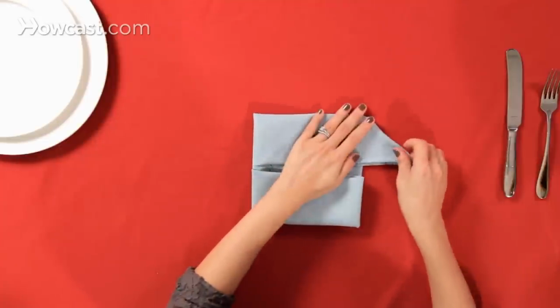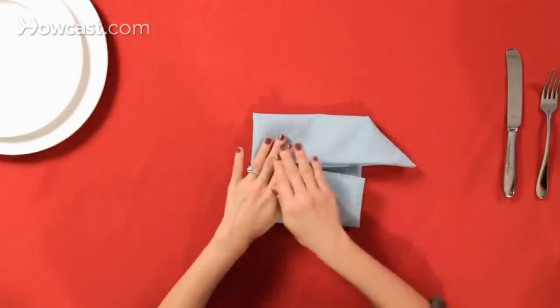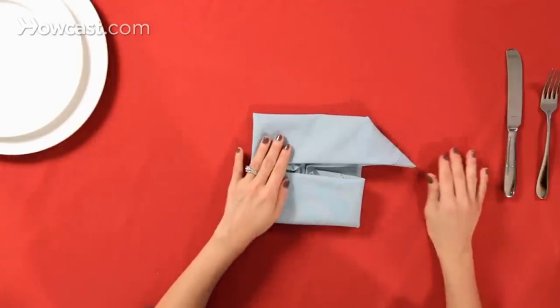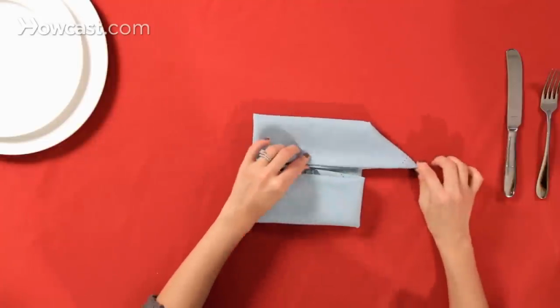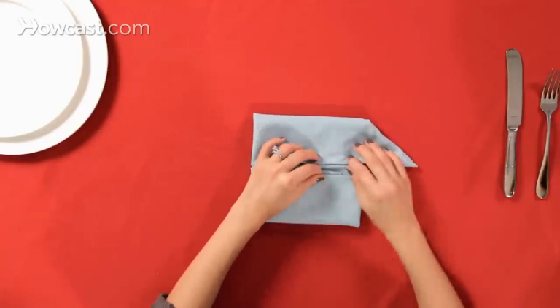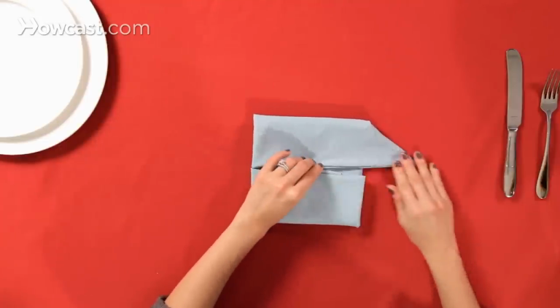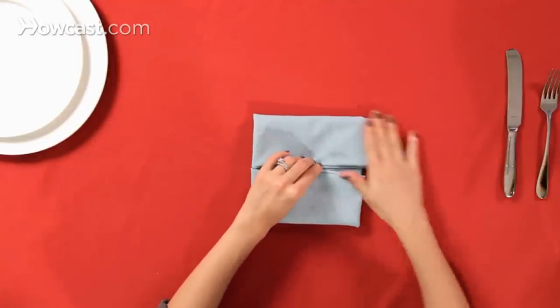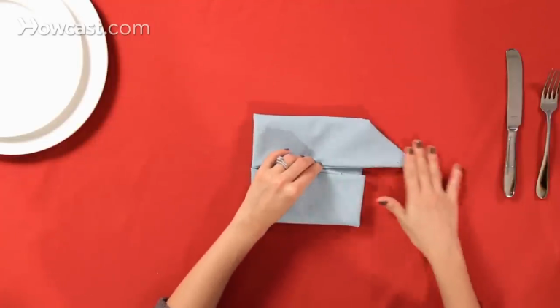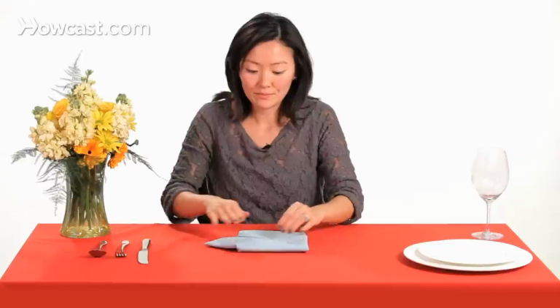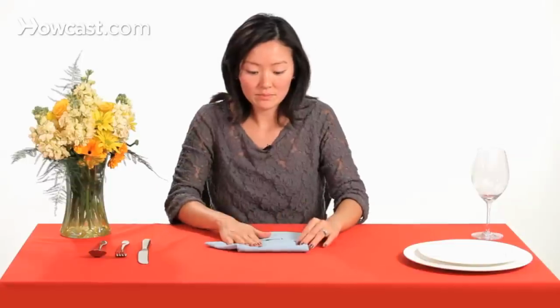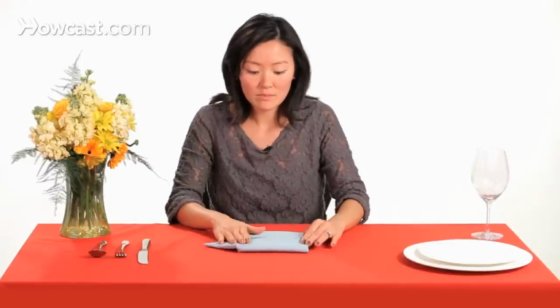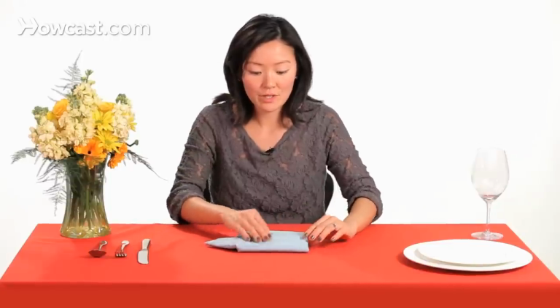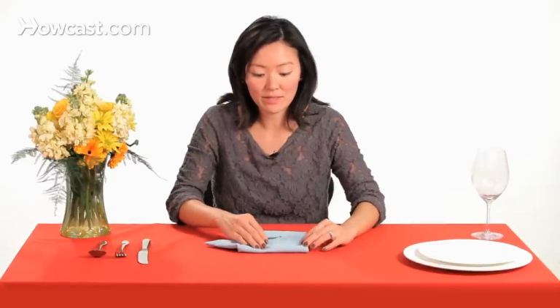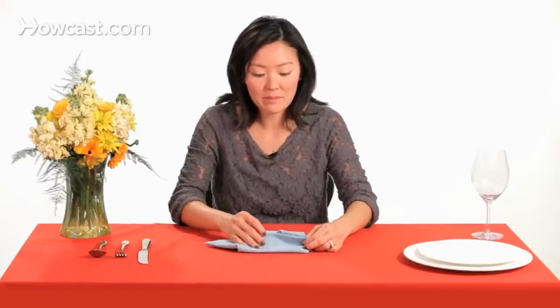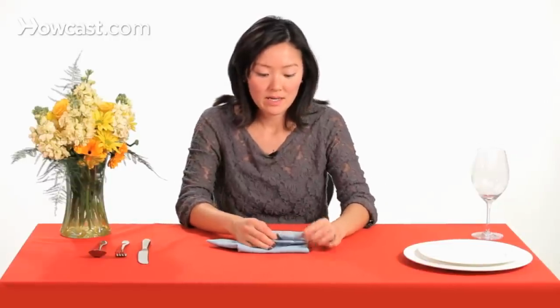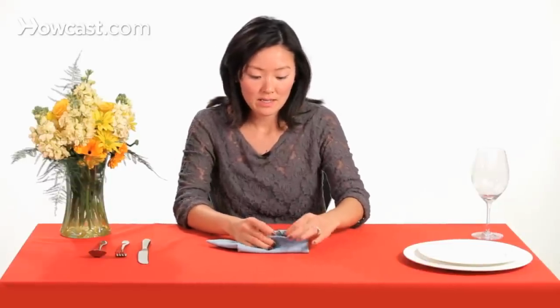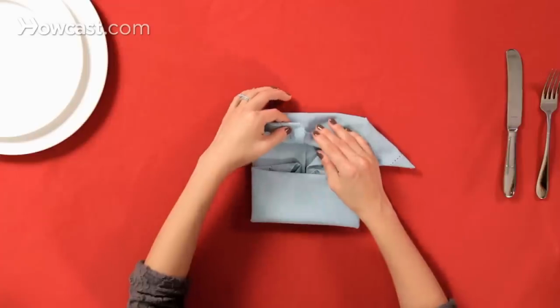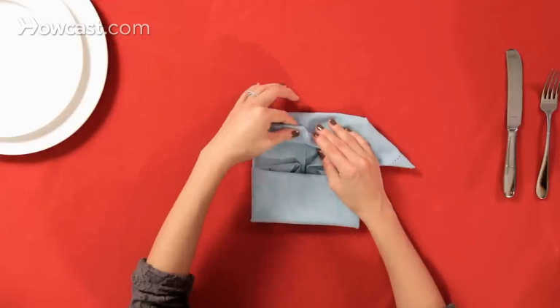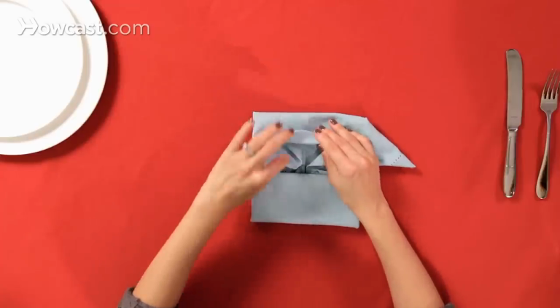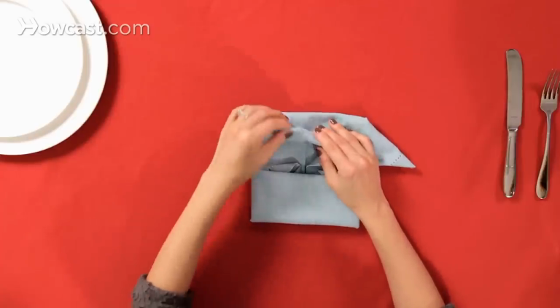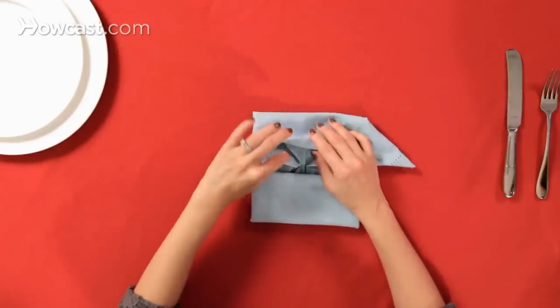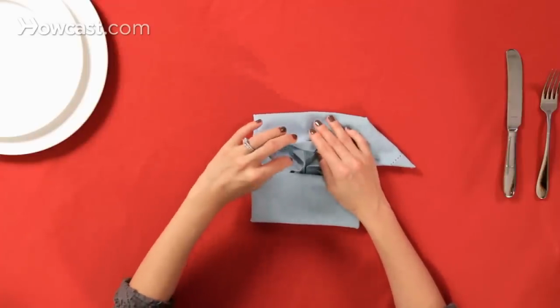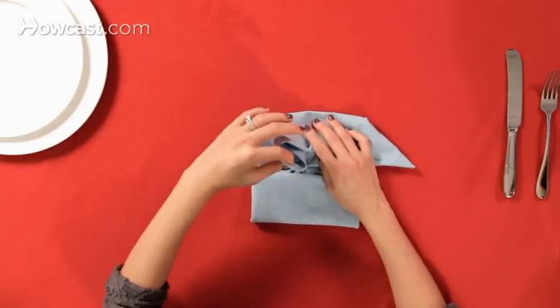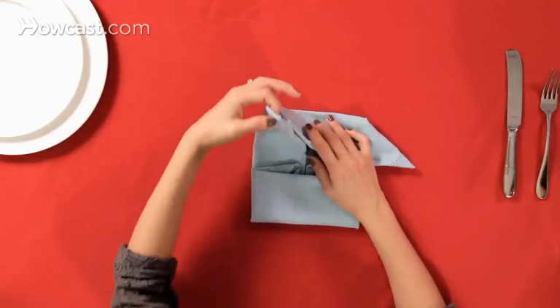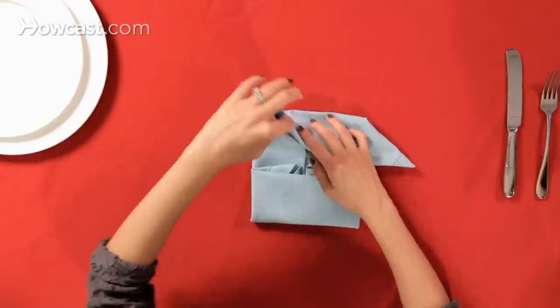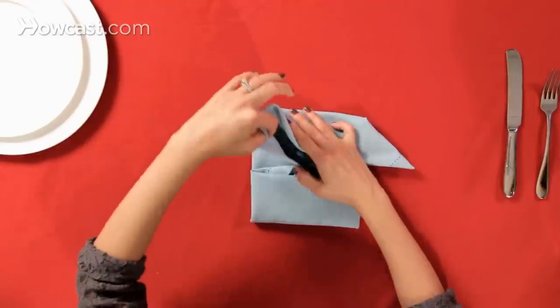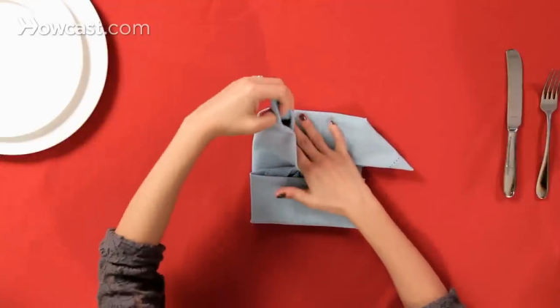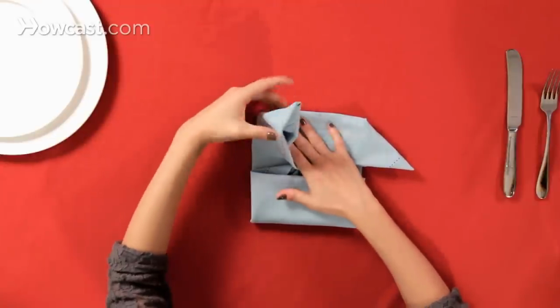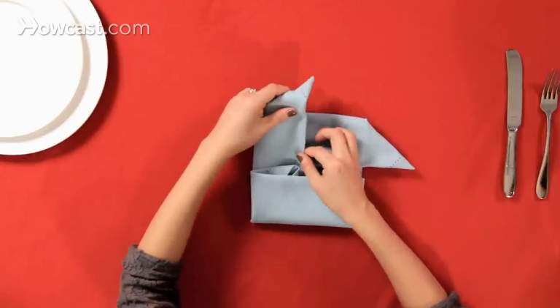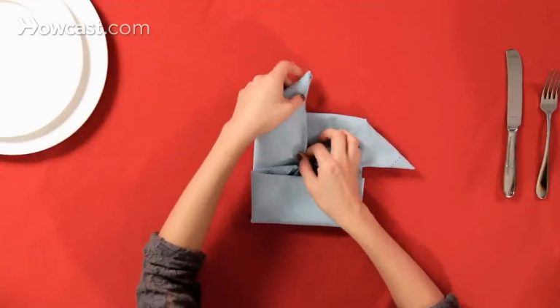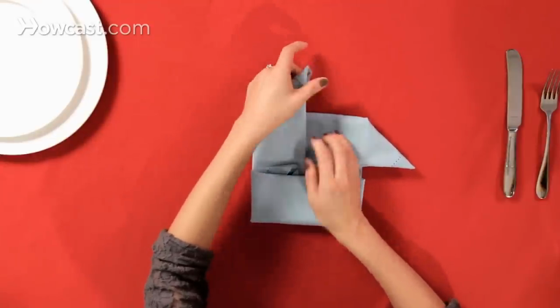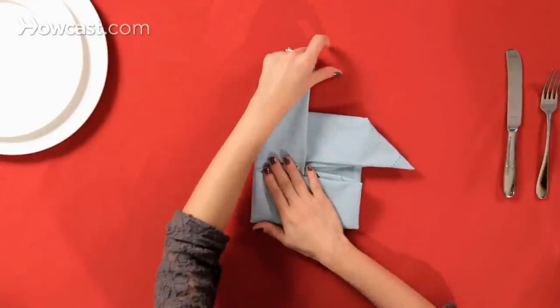Pull that triangle out, and then lift up the left corner that's underneath, and pull that one out and up.